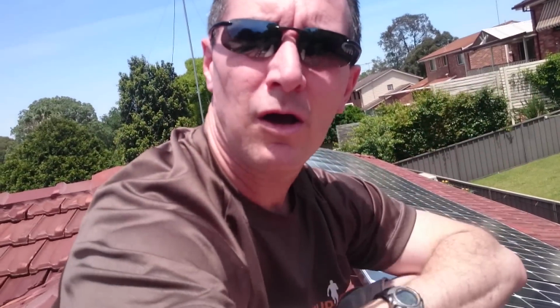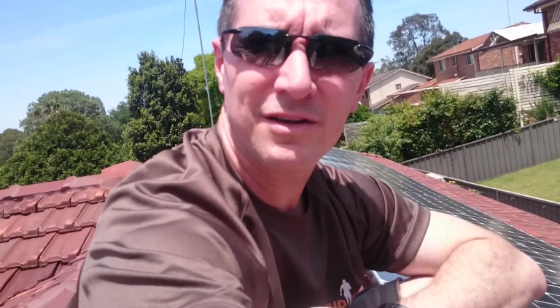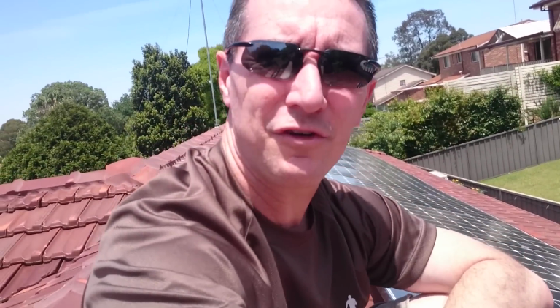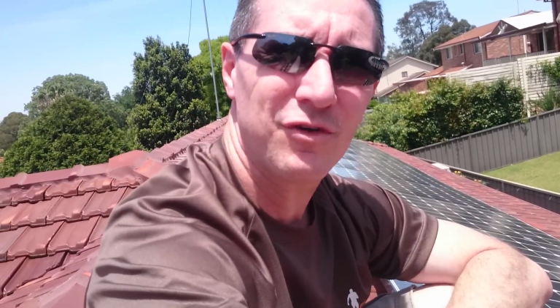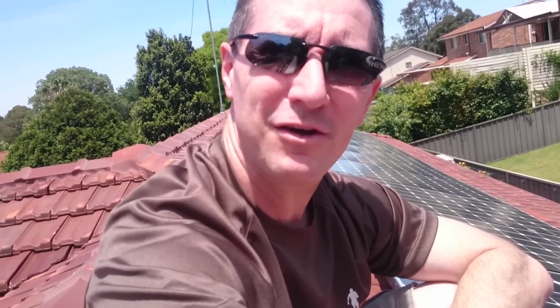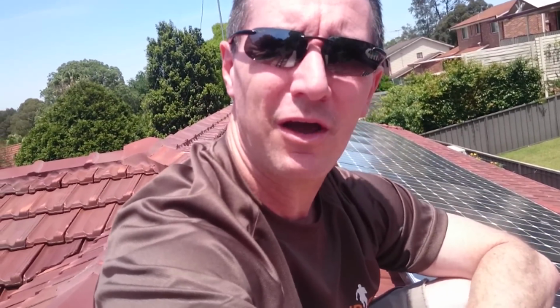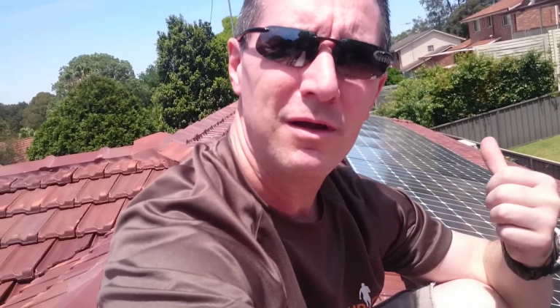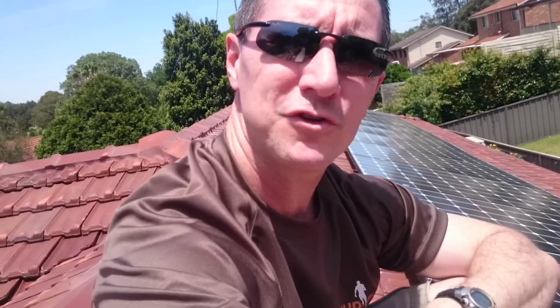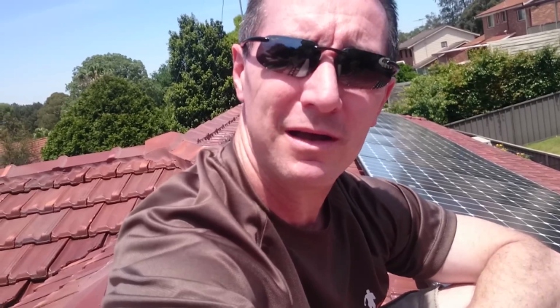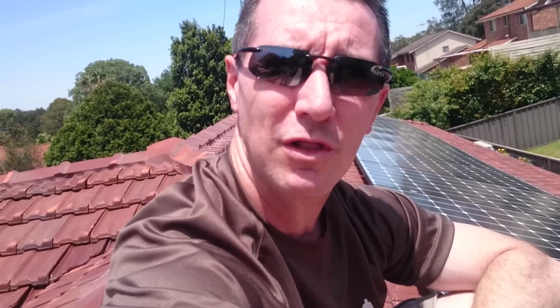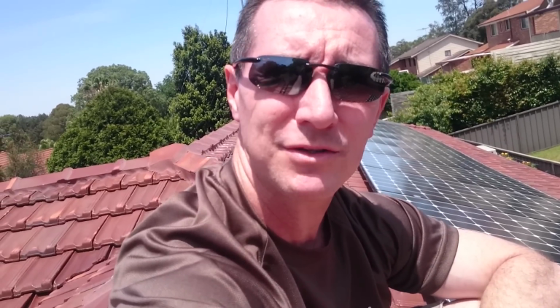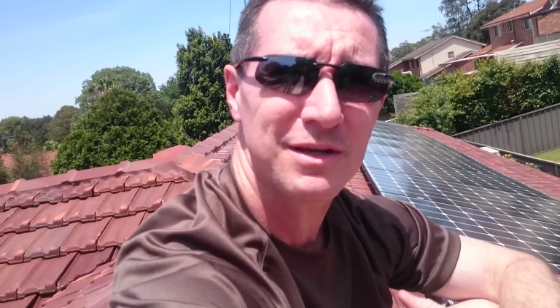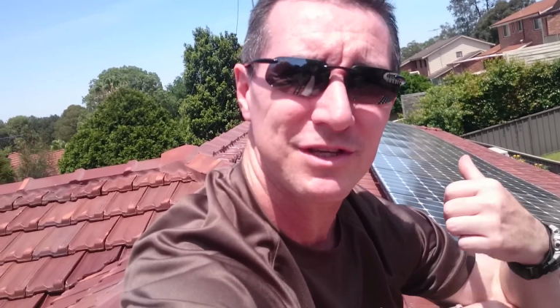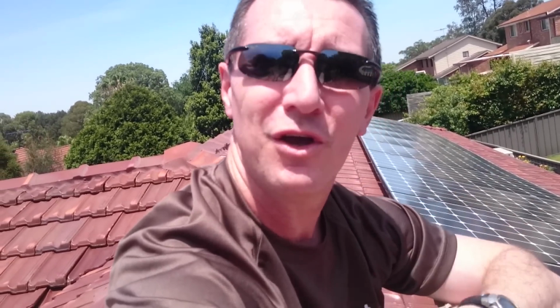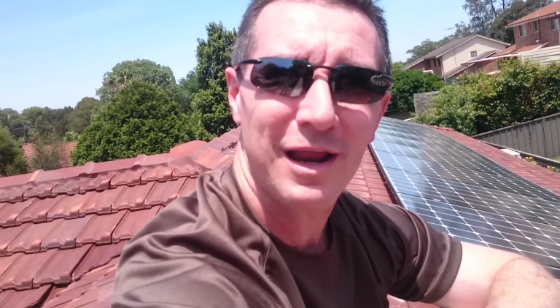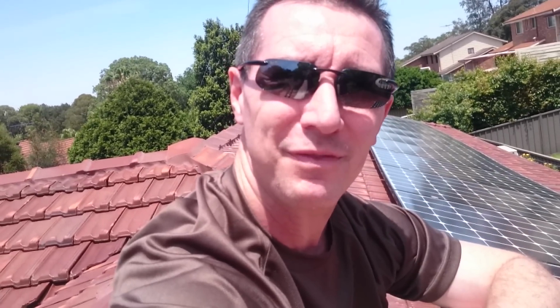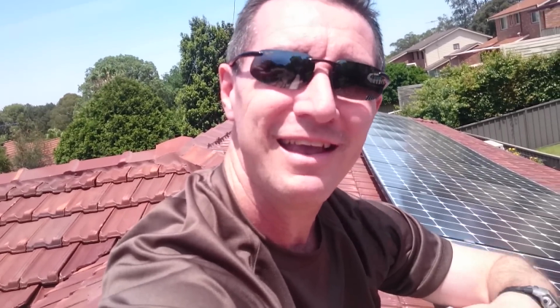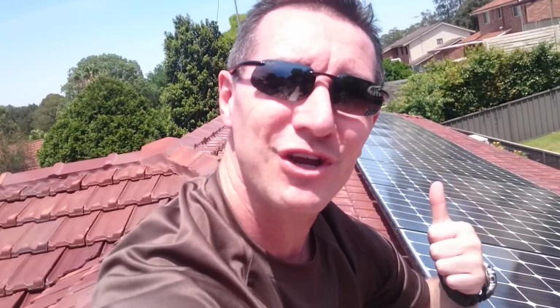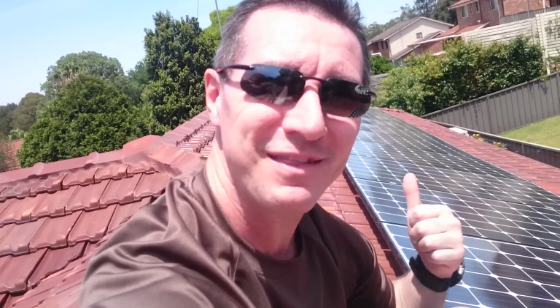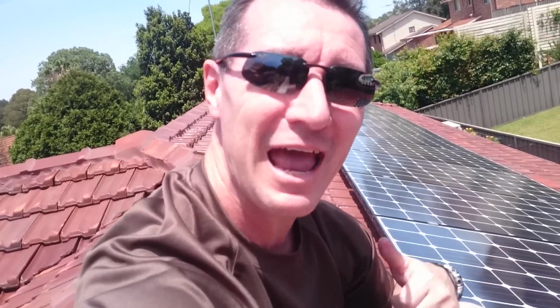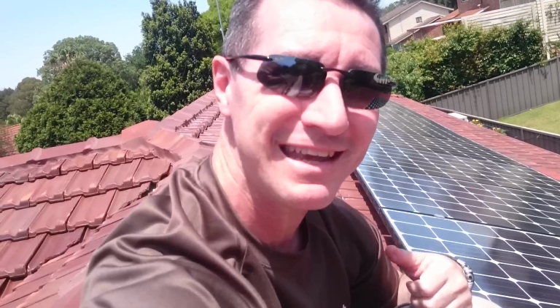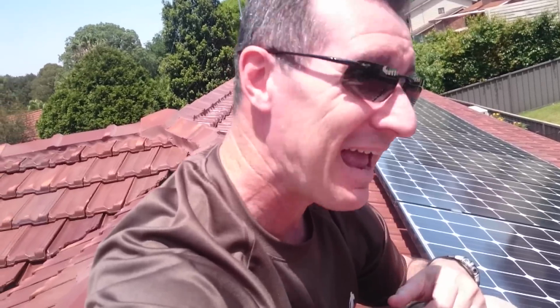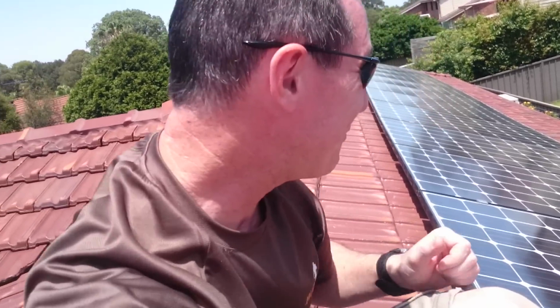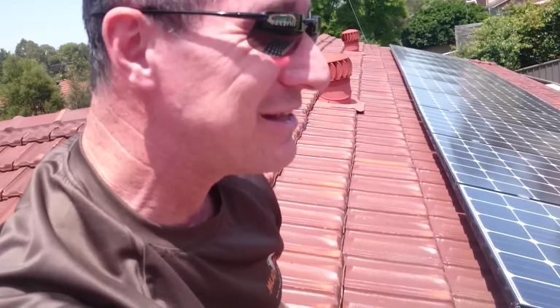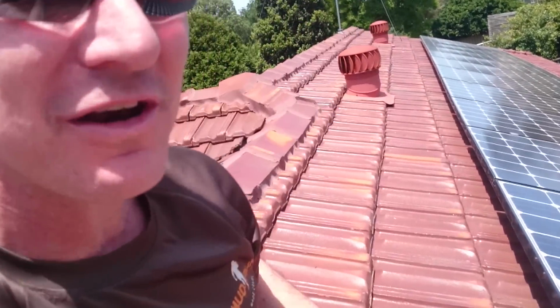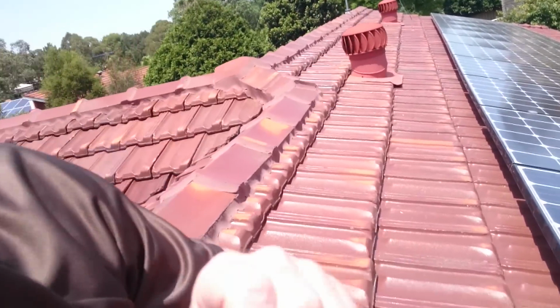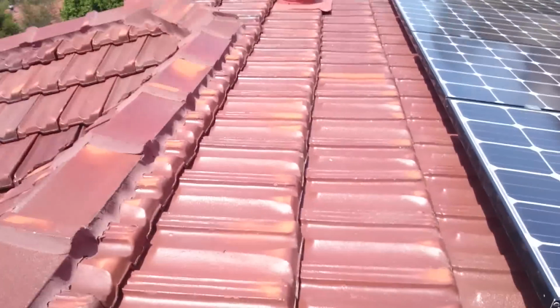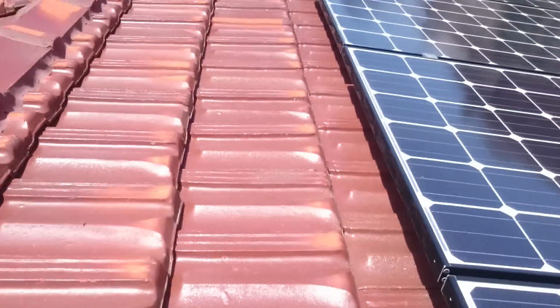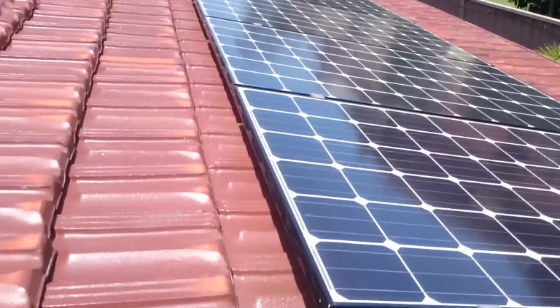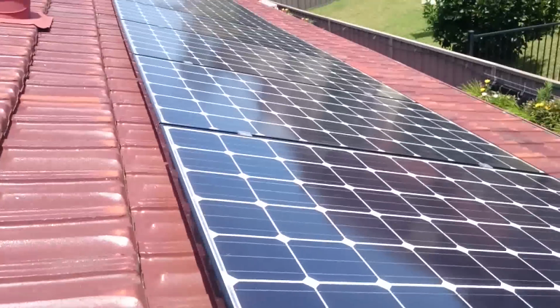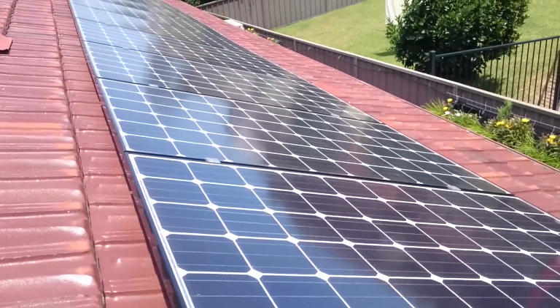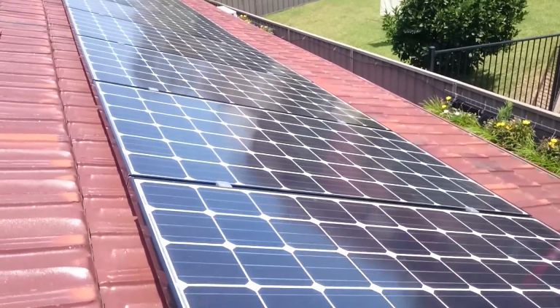Hi guys. I thought I'd give you an update on my home rooftop solar power system because everyone seems to want an update on this thing. I'll show you something that's happened here — it's not pretty. Let's go take a look.